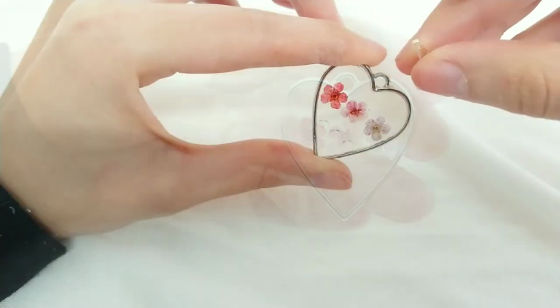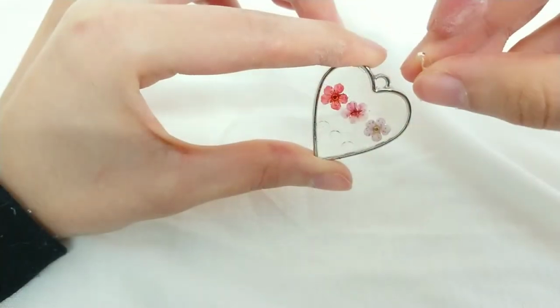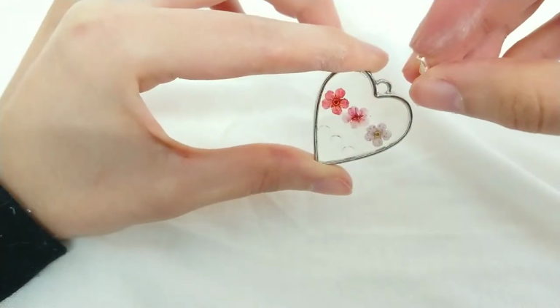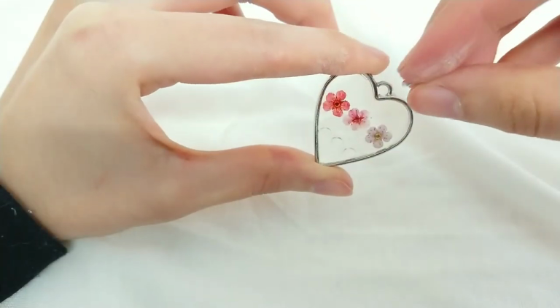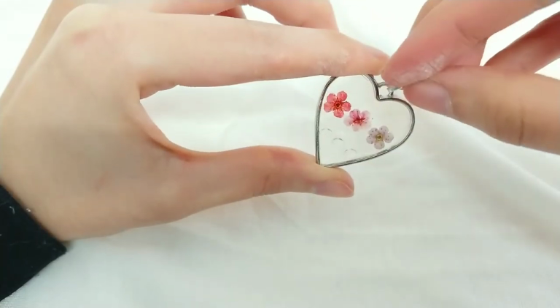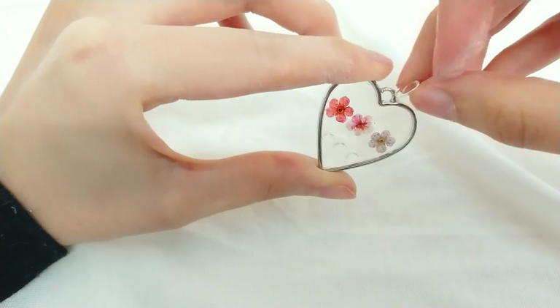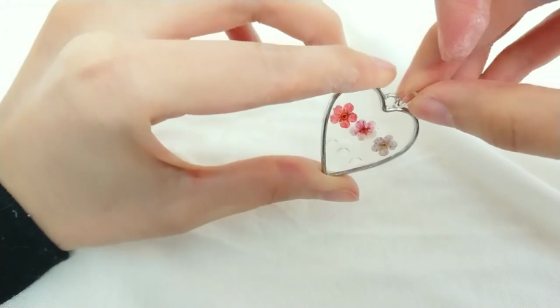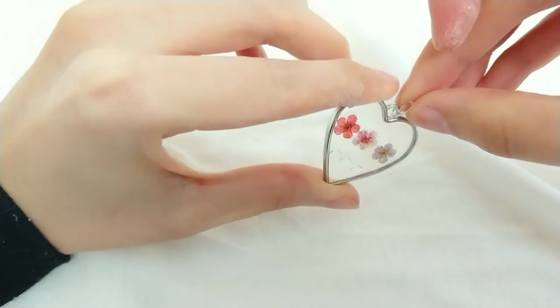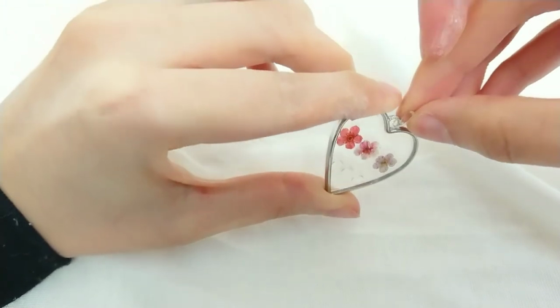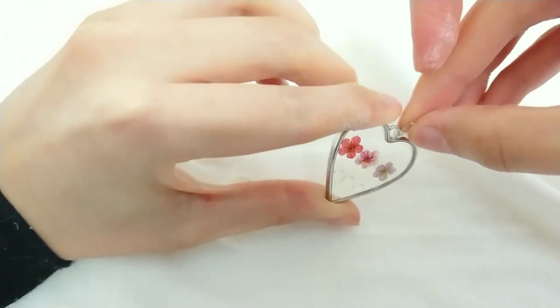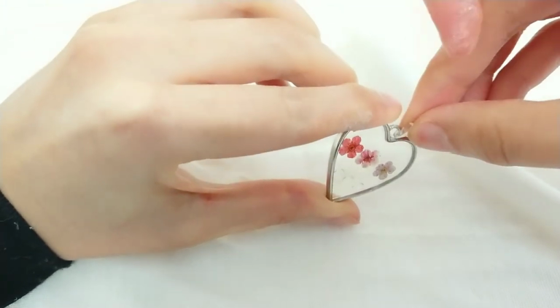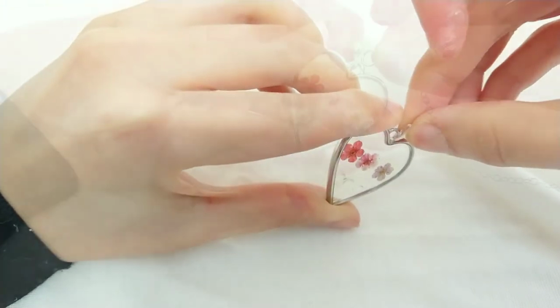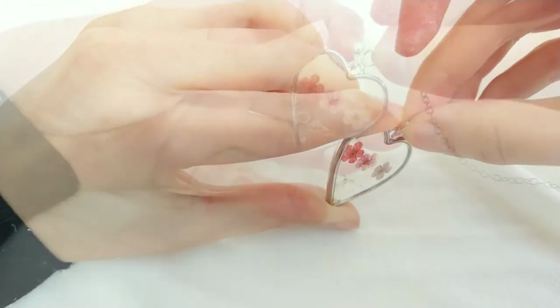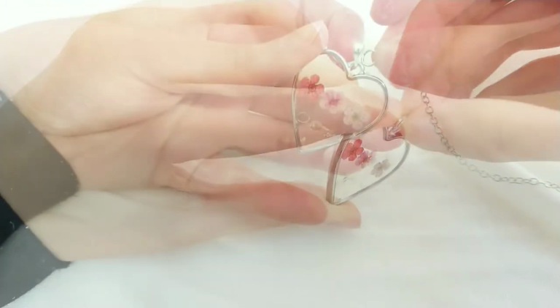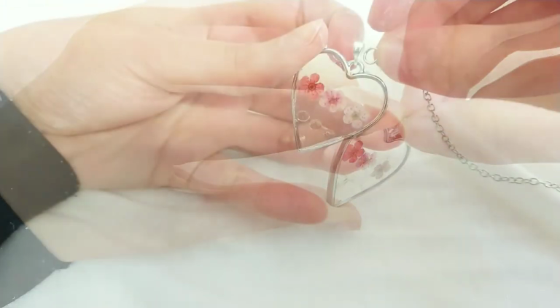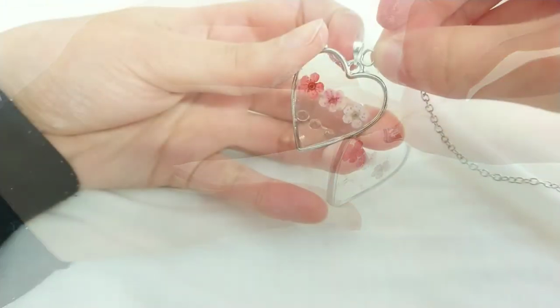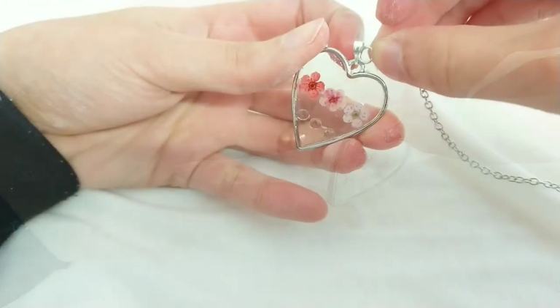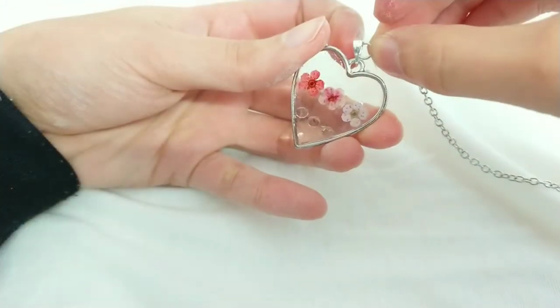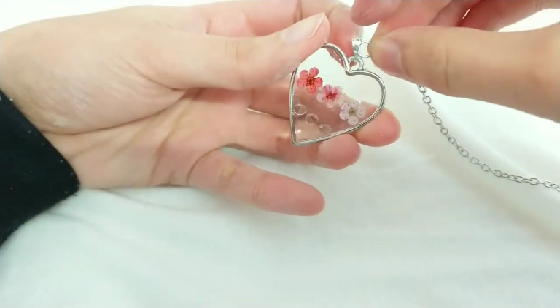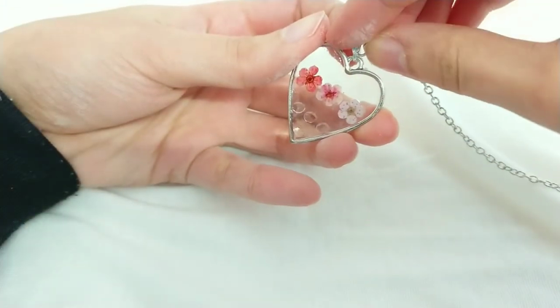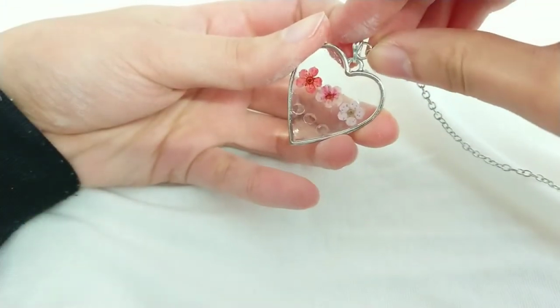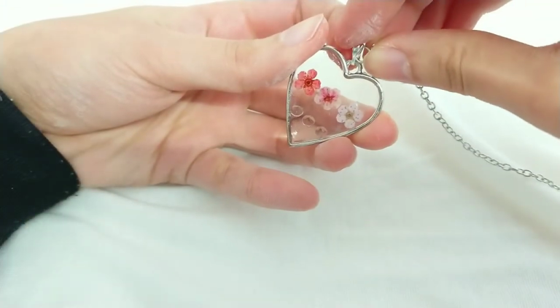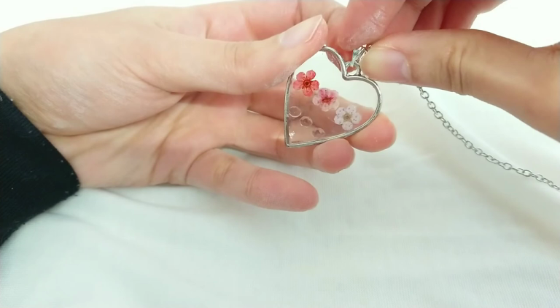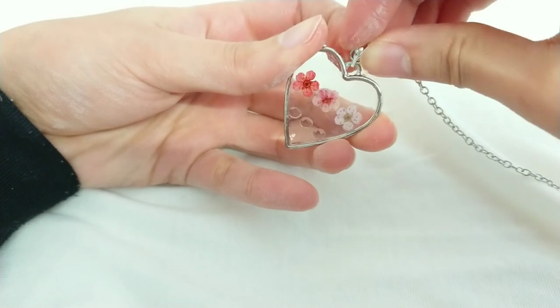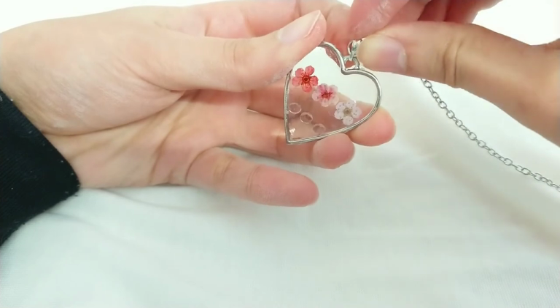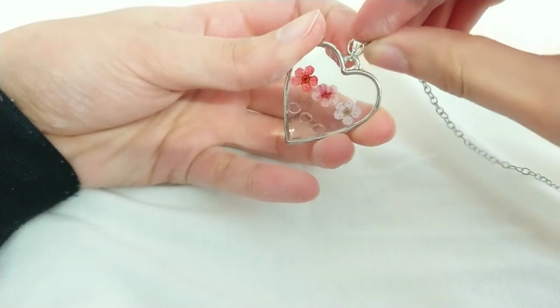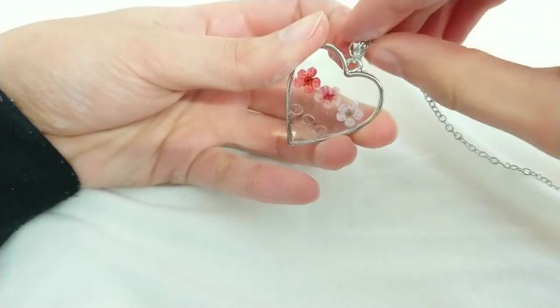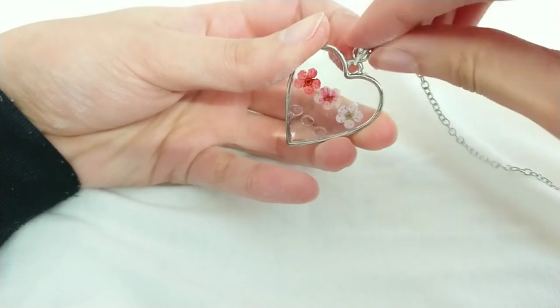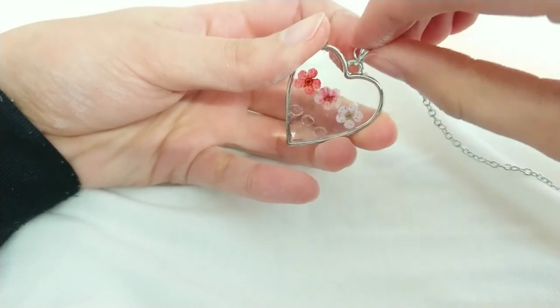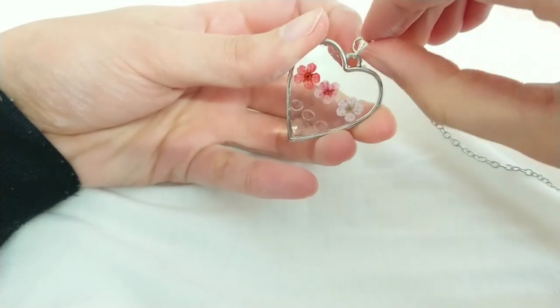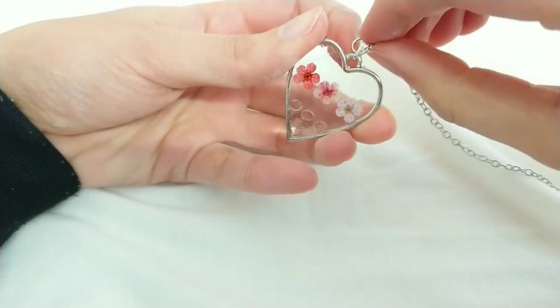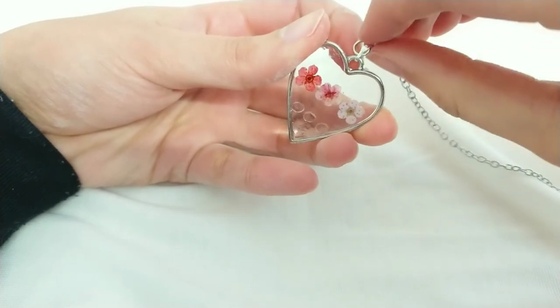We're going to clip the bale in the loop on the pendant. Then simply slip your necklace chain through the bale and you're done.